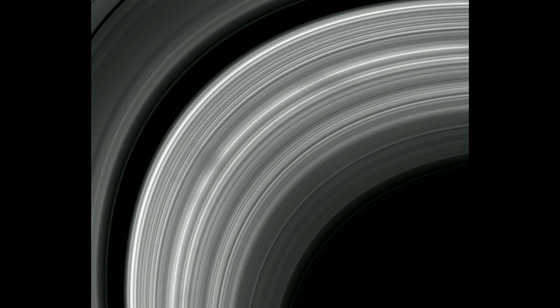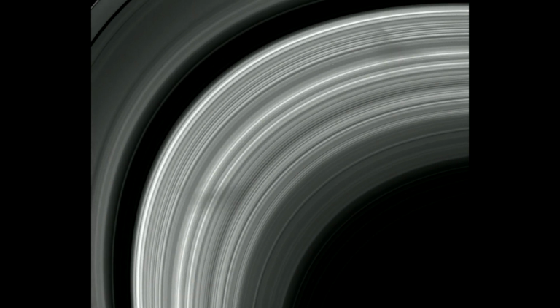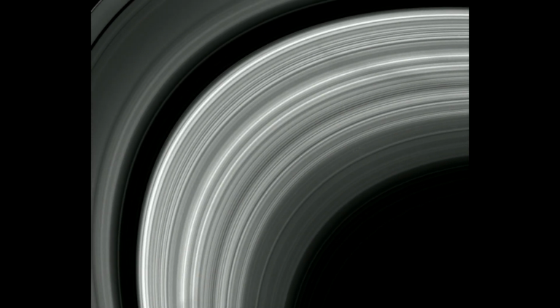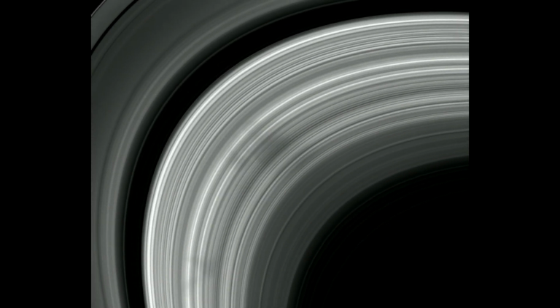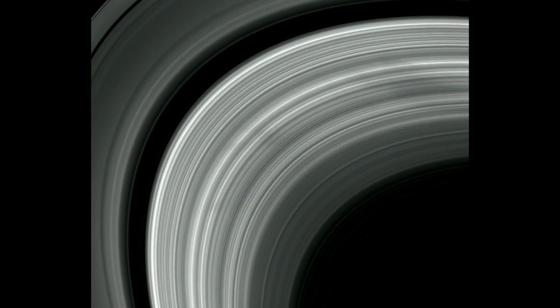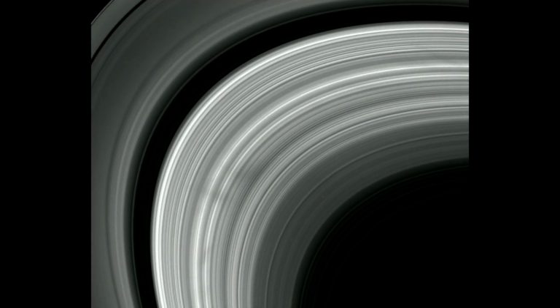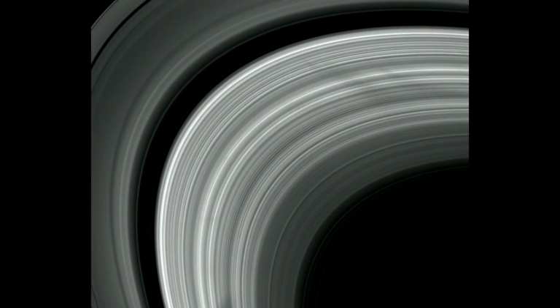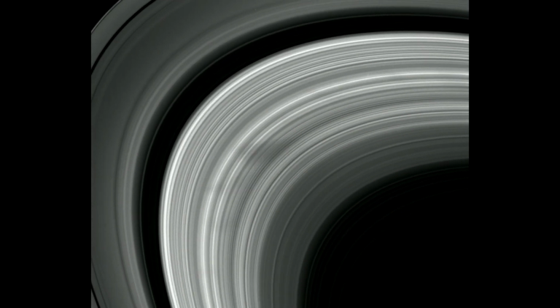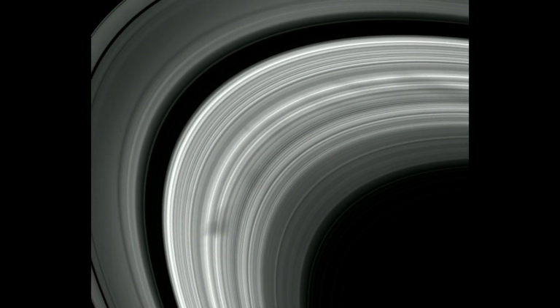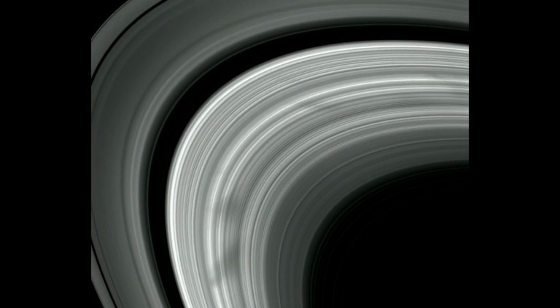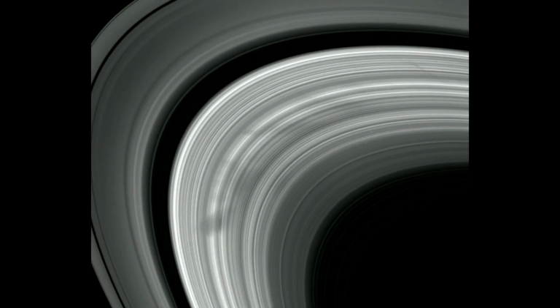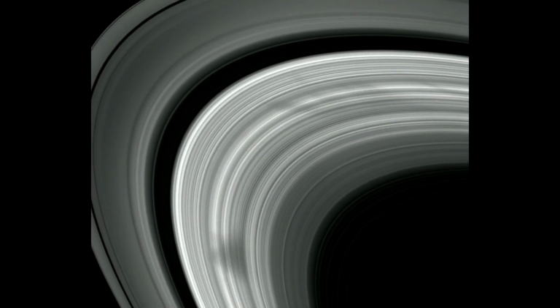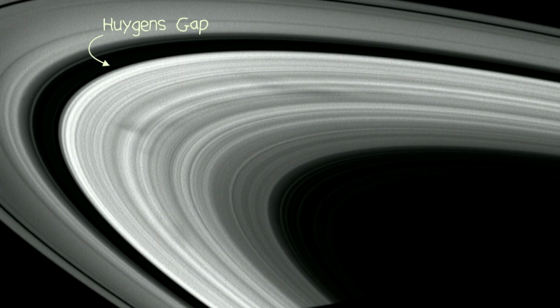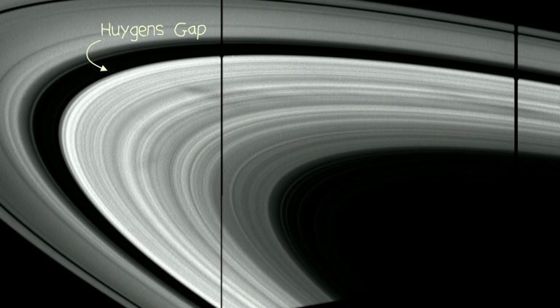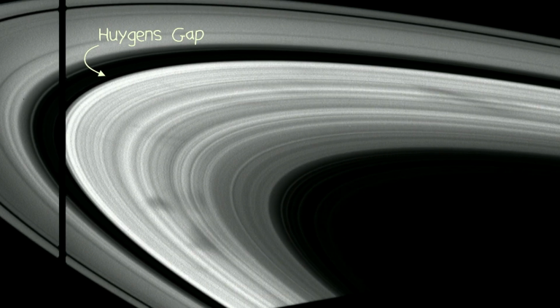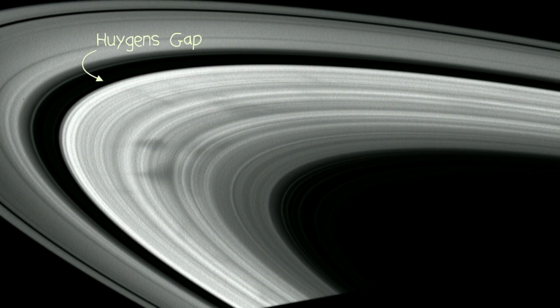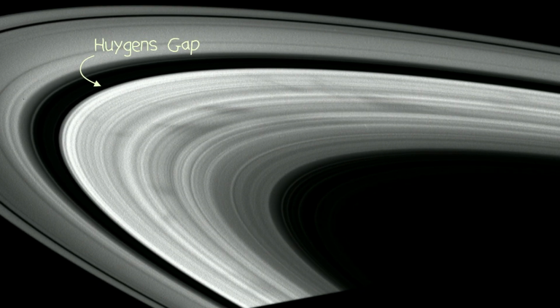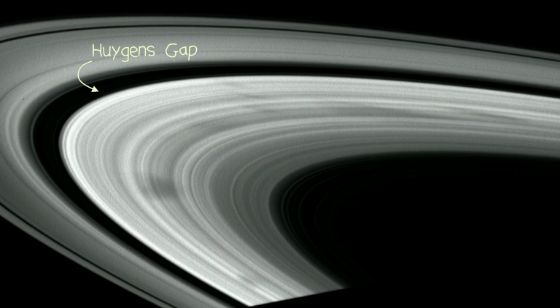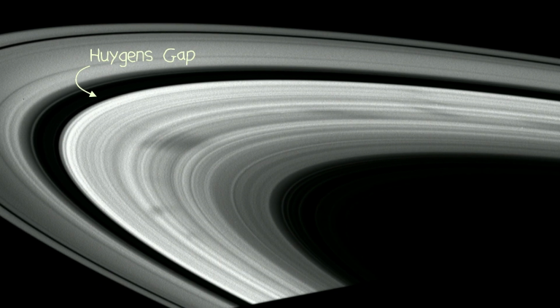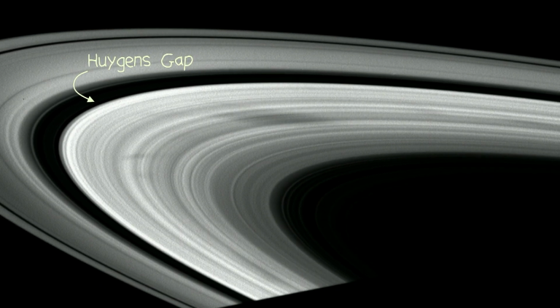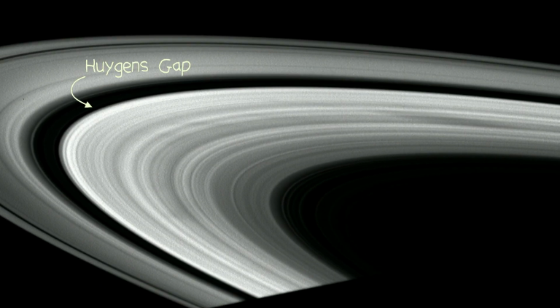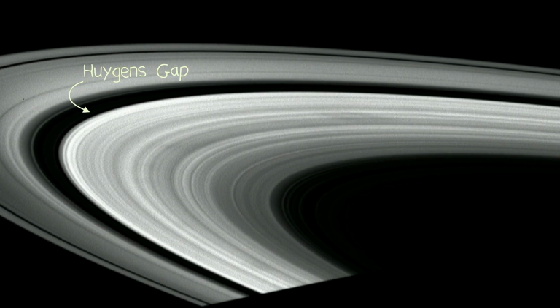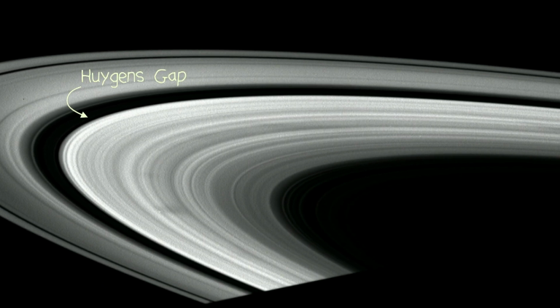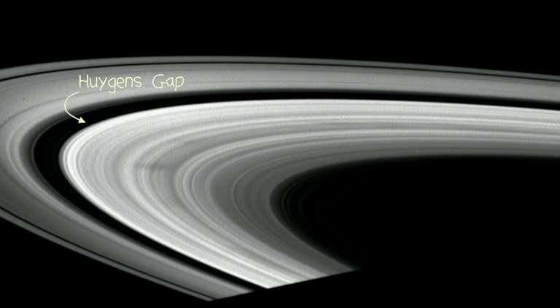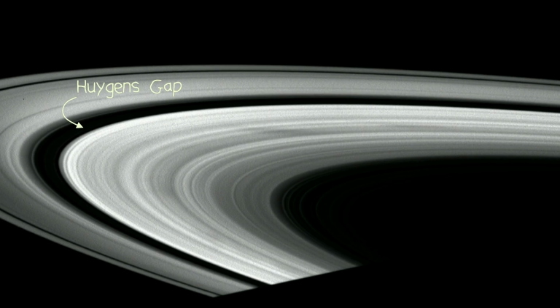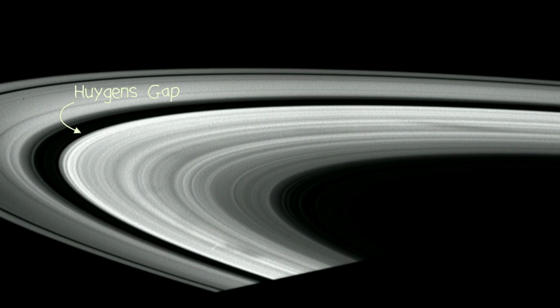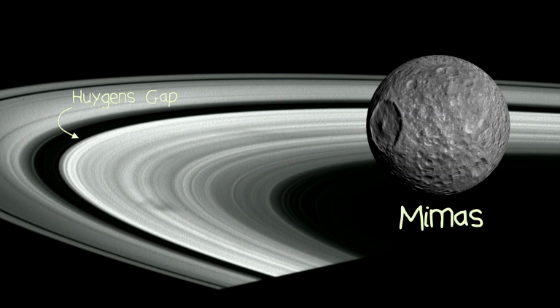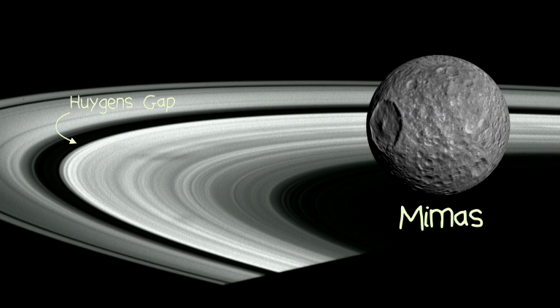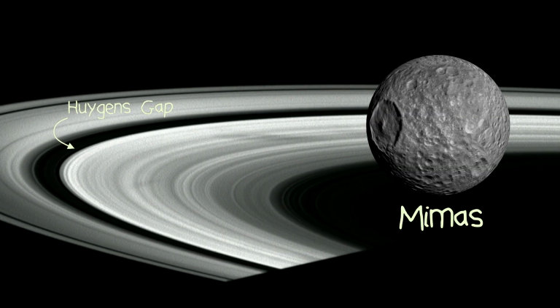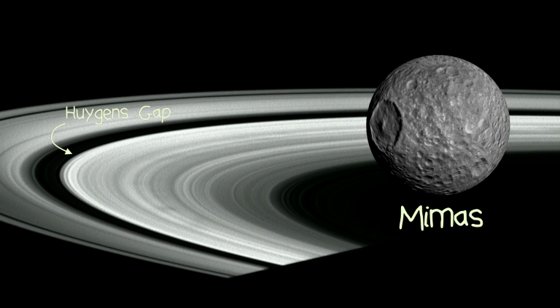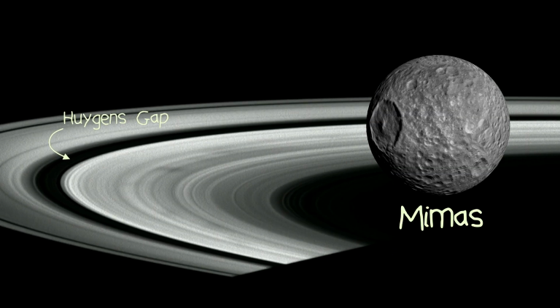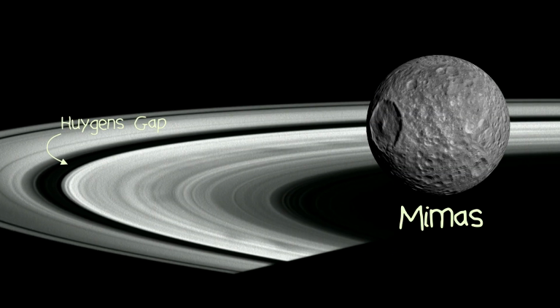It should be noted that not all gaps between rings are caused by shepherd moons, nor does every gap contain one. For example, the Huygens gap between Saturn's A-ring and B-ring is distinctly moonless and is caused by the gravitational pull of Mimas, one of Saturn's smaller moons and a part-time death star.